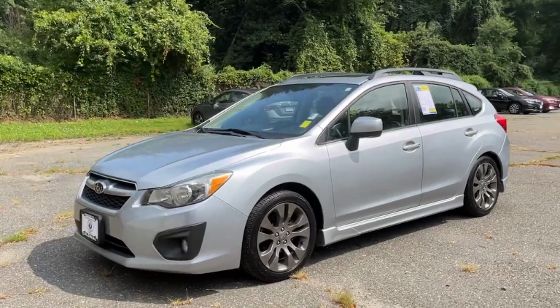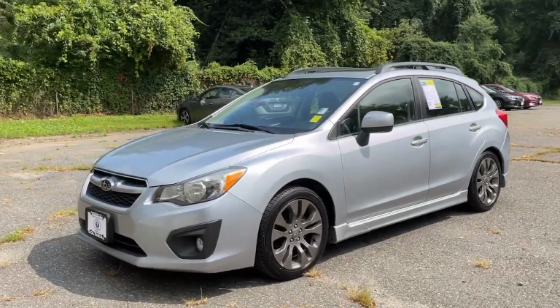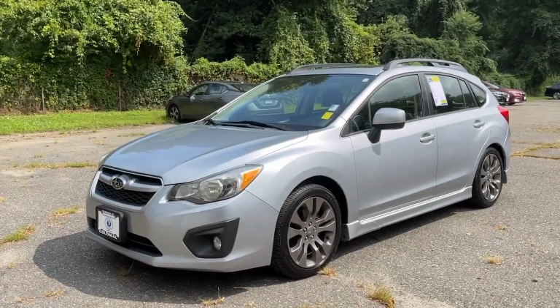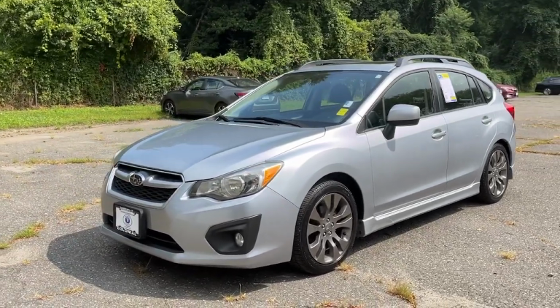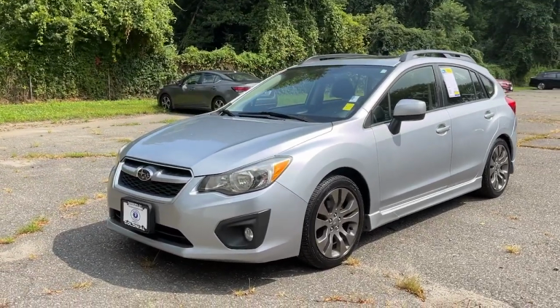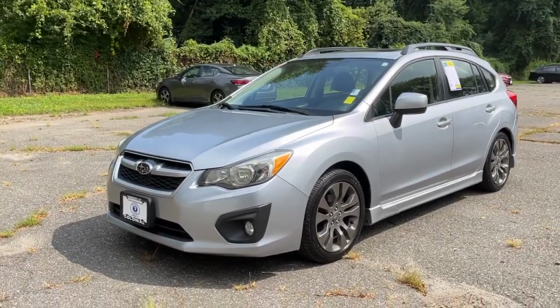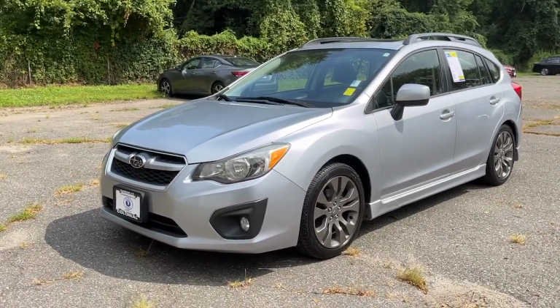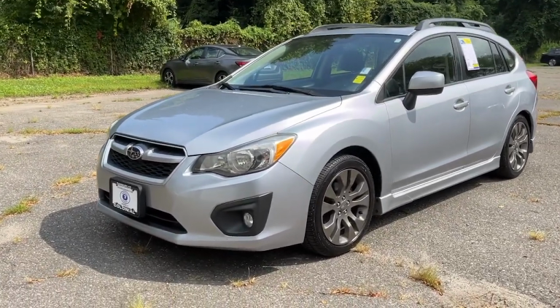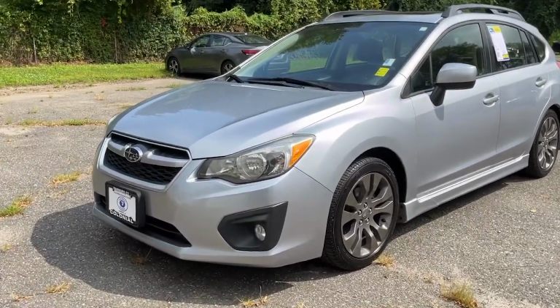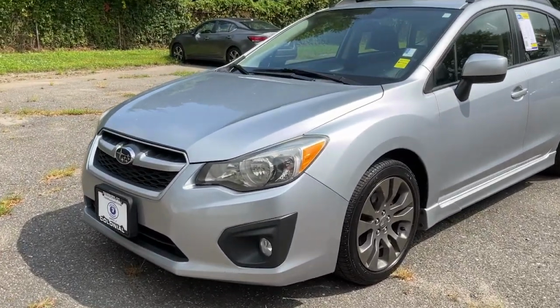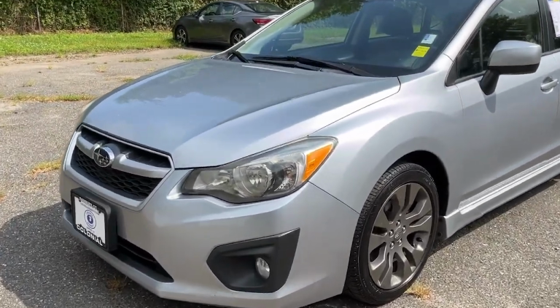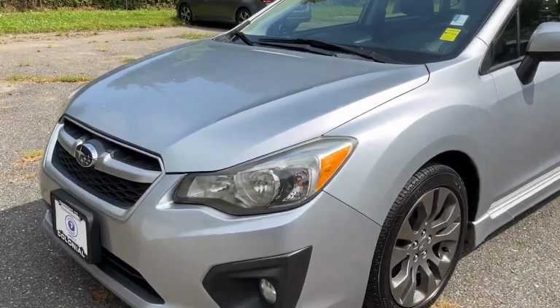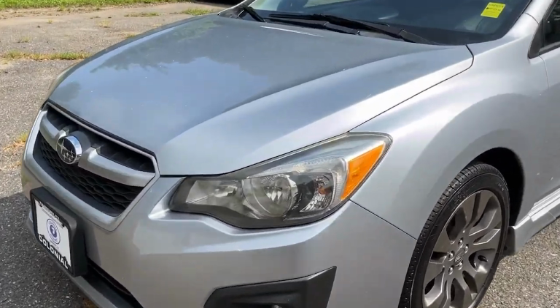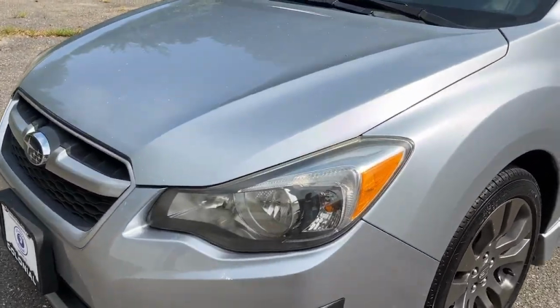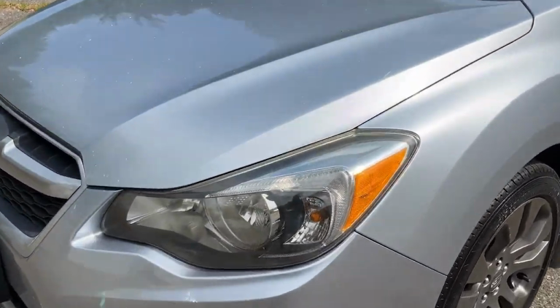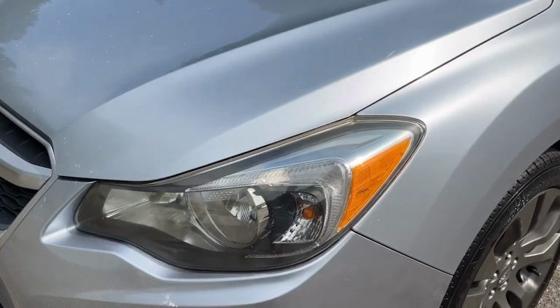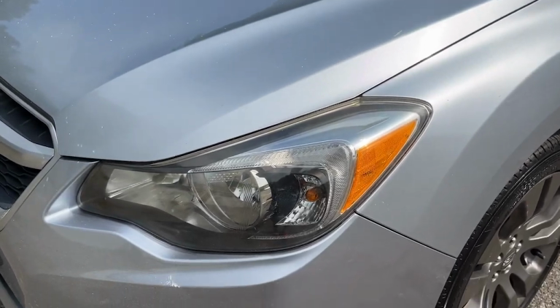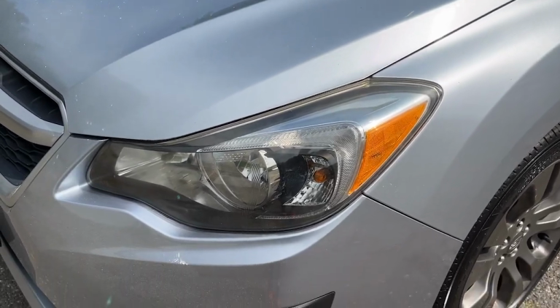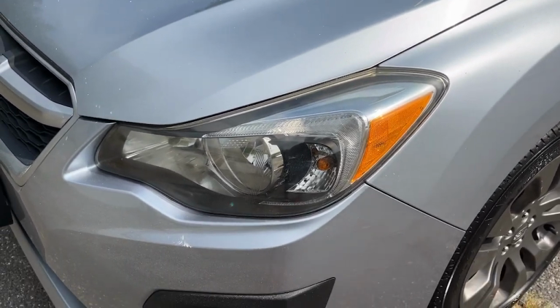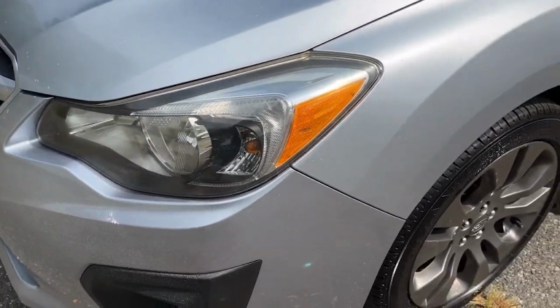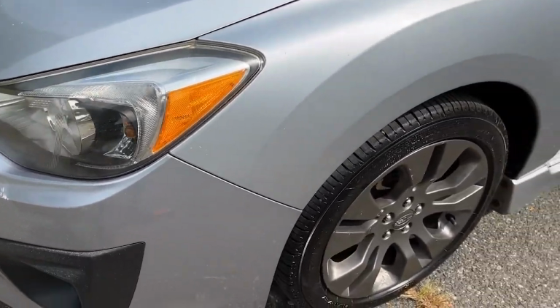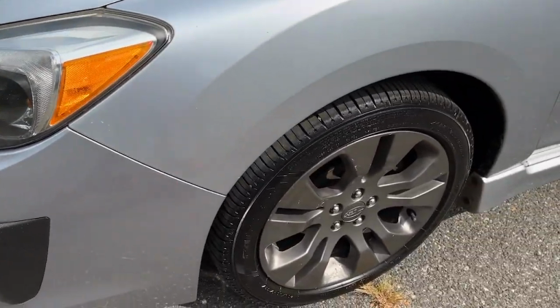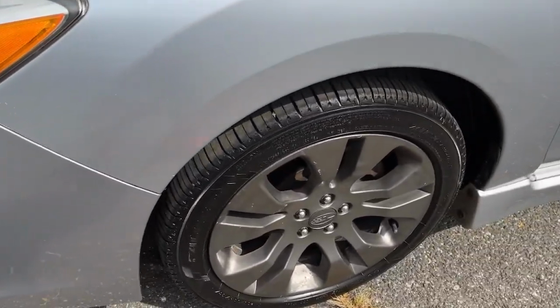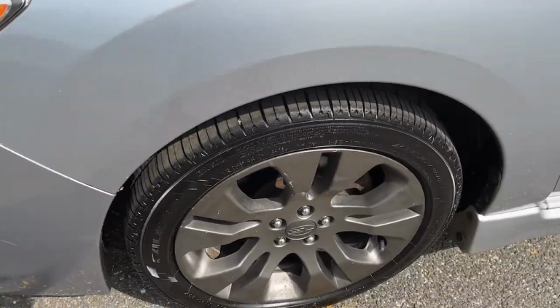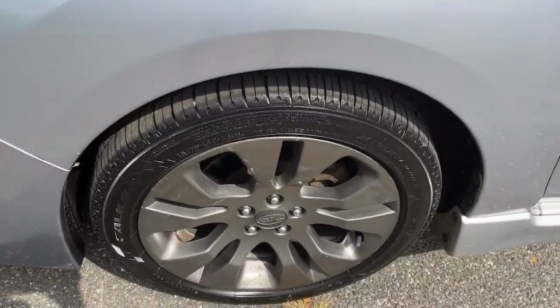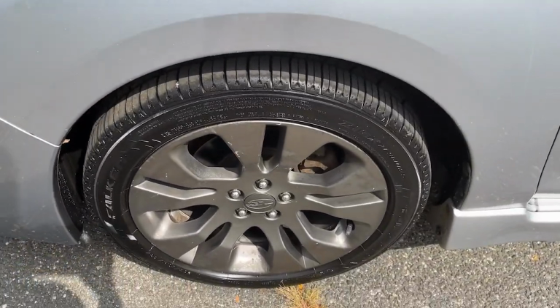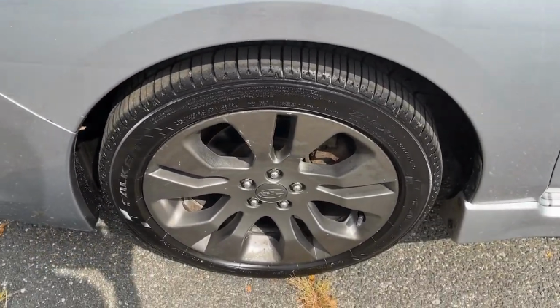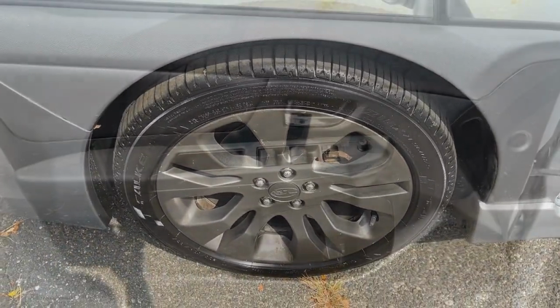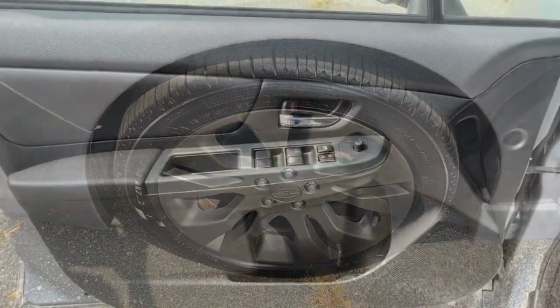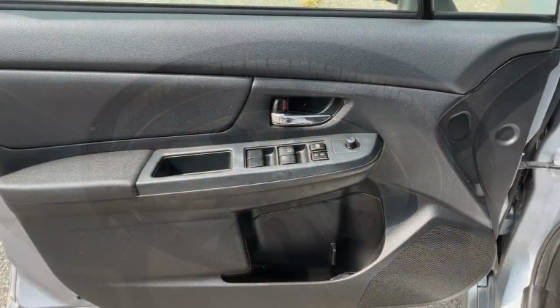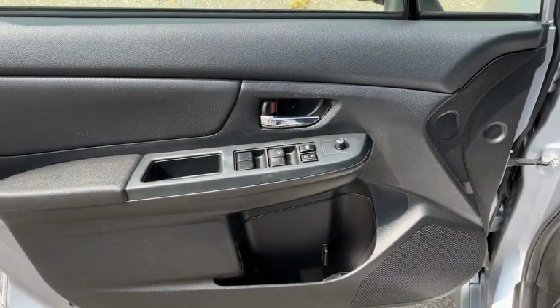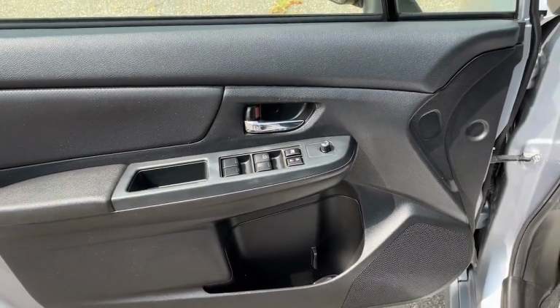Play it safe, but never stop playing. This well-equipped Impreza is waiting for you. Come in for a fun and easy test drive — our team will make it the best part of your day.